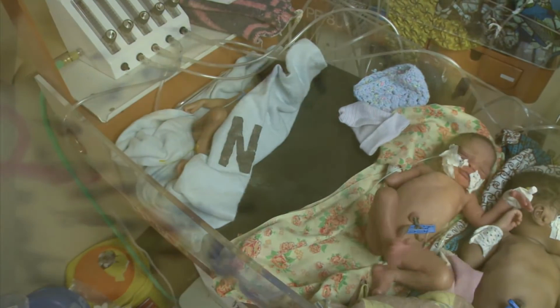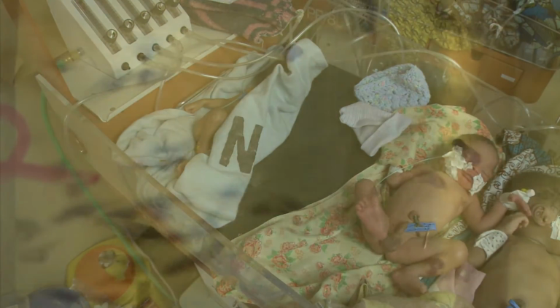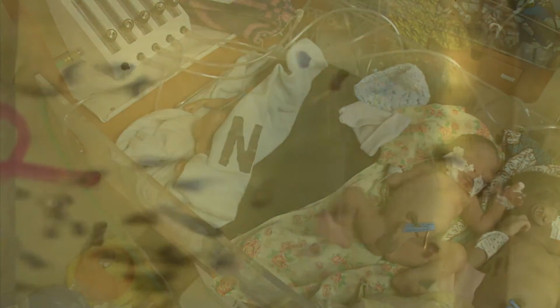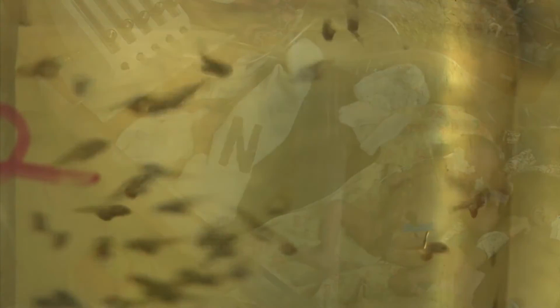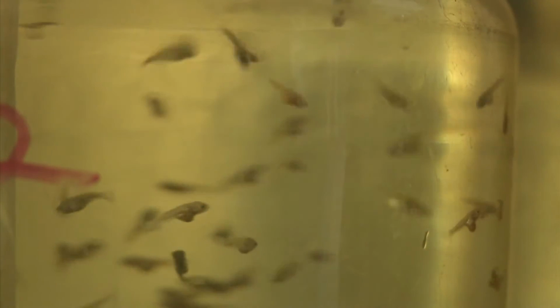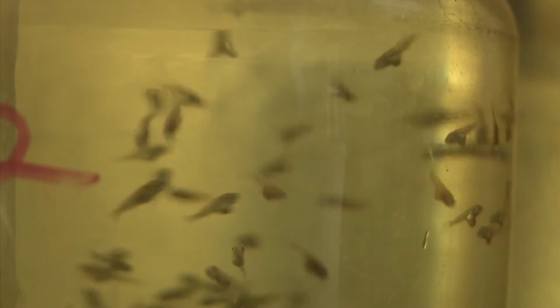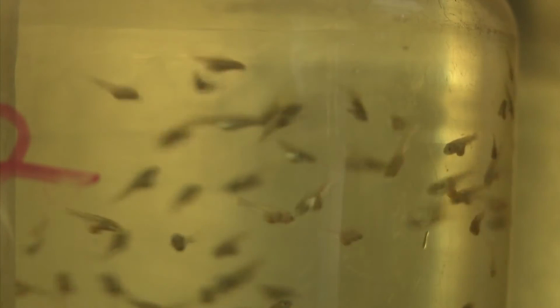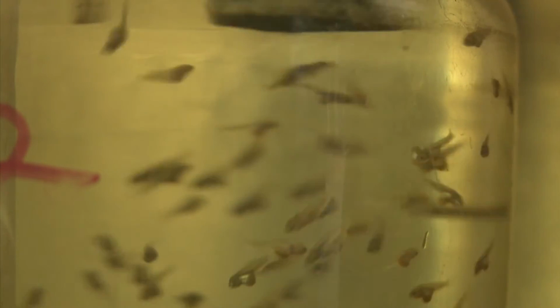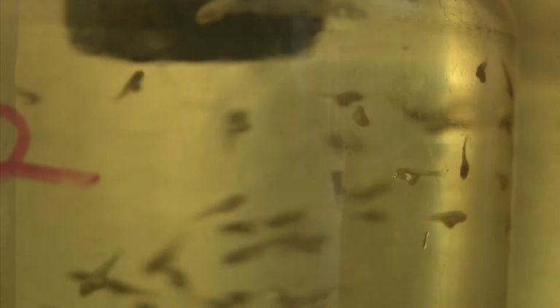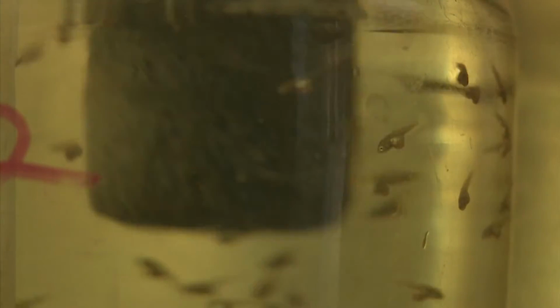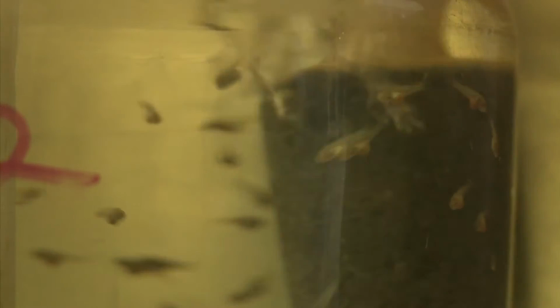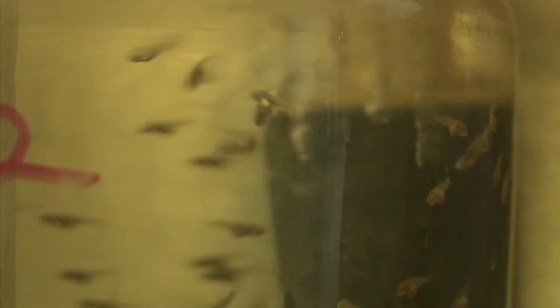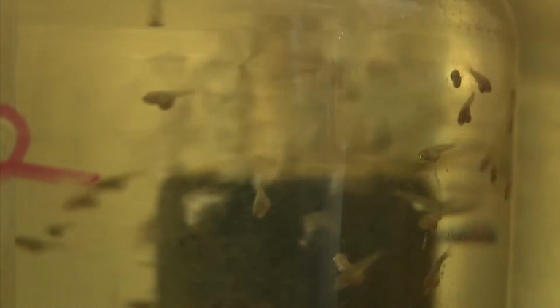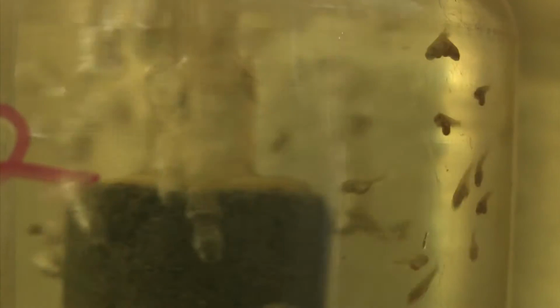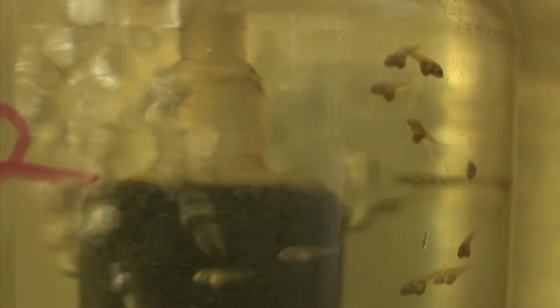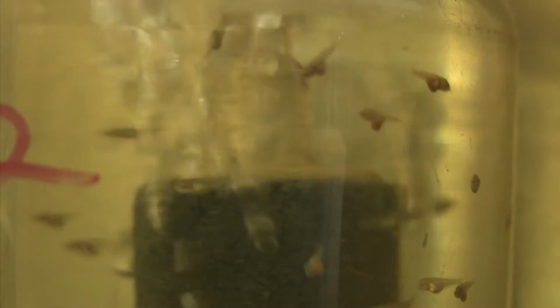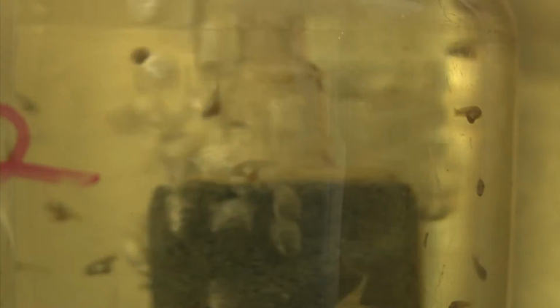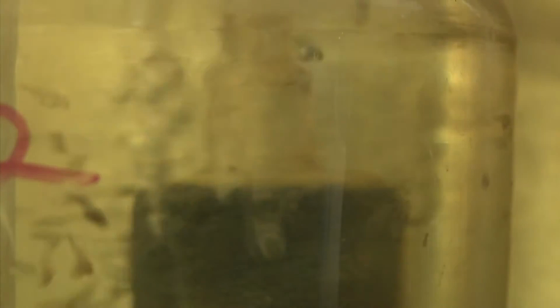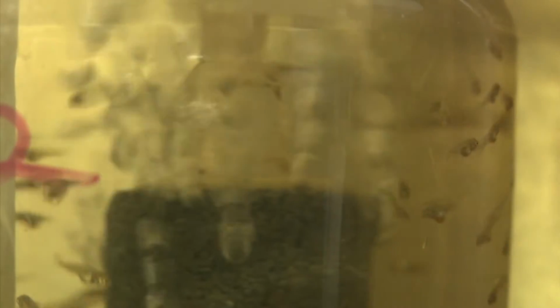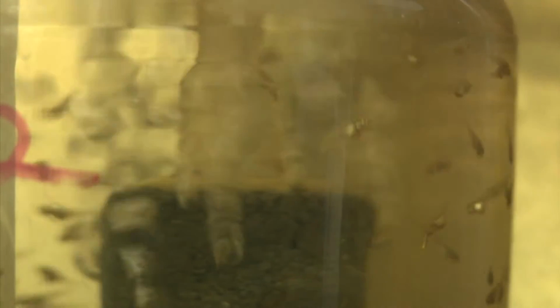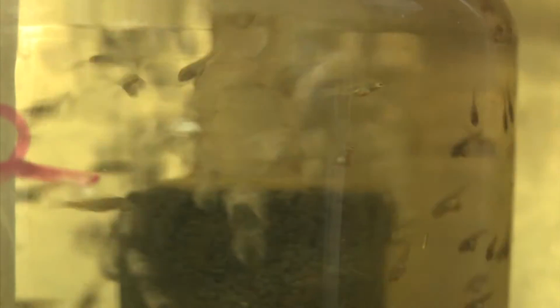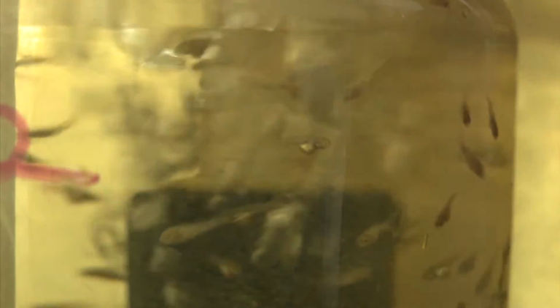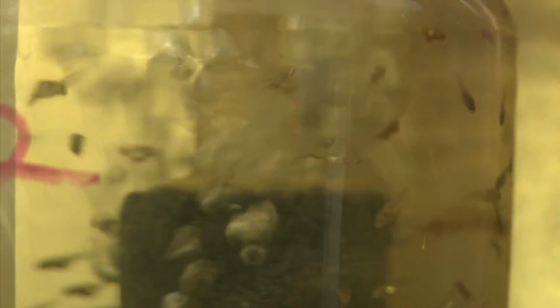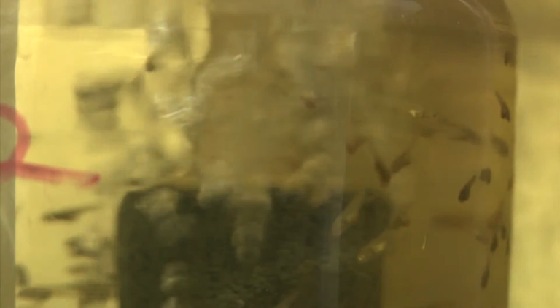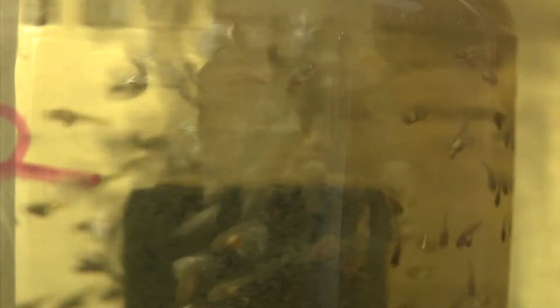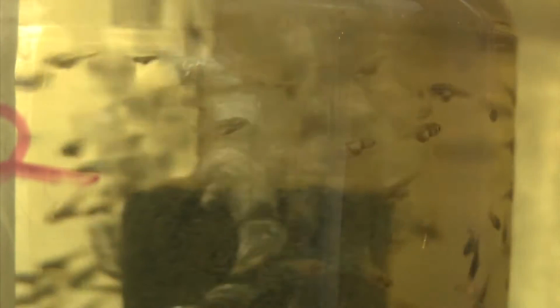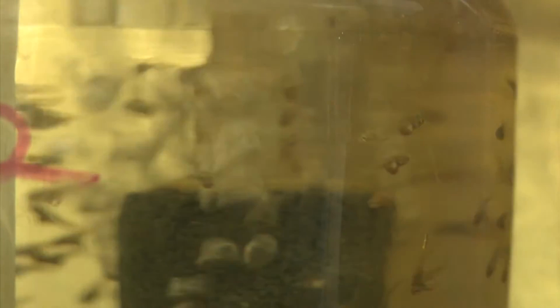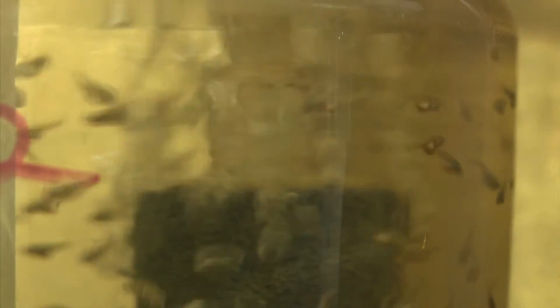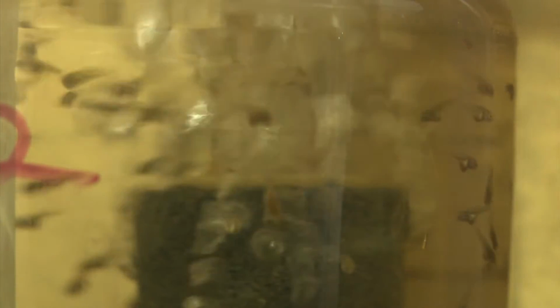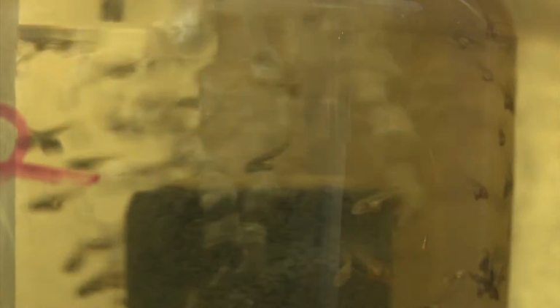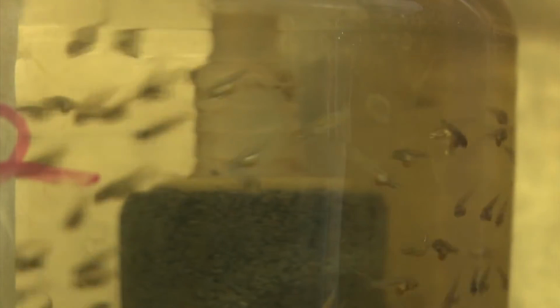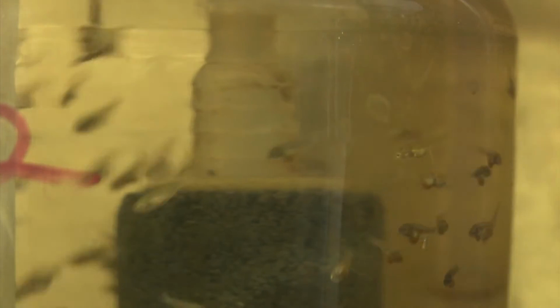A CPAP, or Continuous Positive Airway Pressure Machine, standard equipment in the U.S., would help. The problem is the $6,000 price tag is beyond the reach of African hospitals.